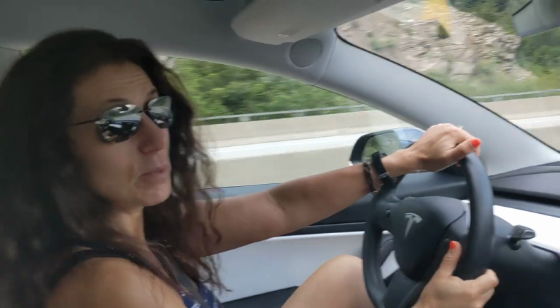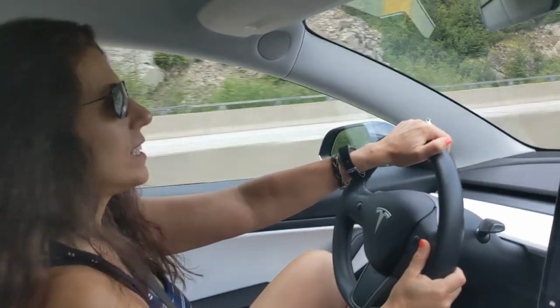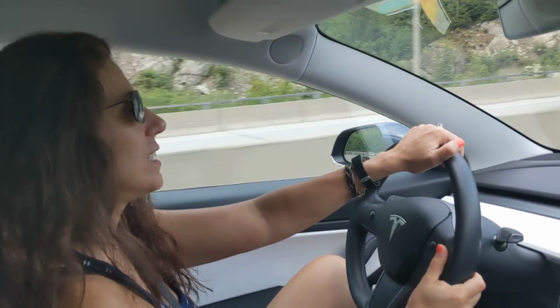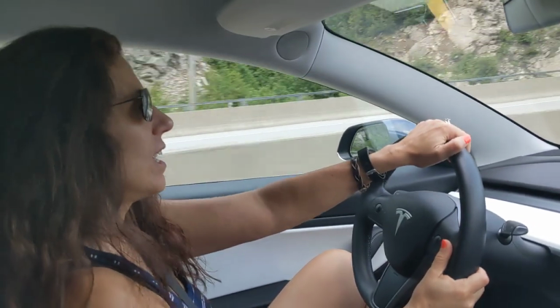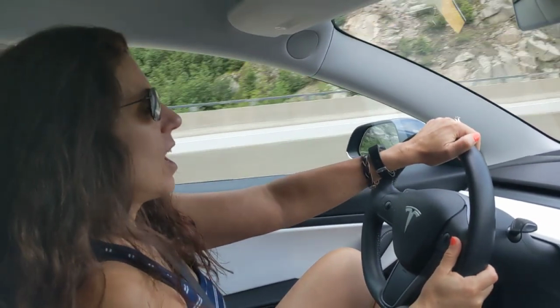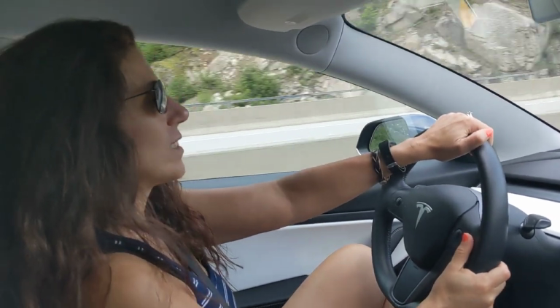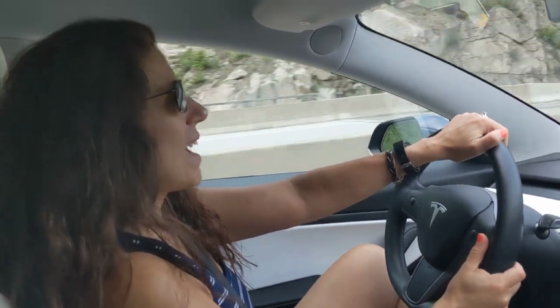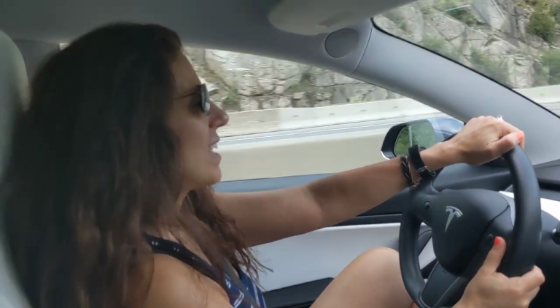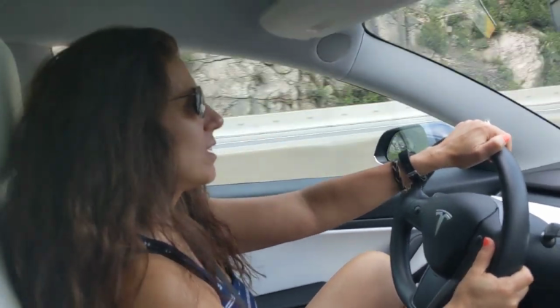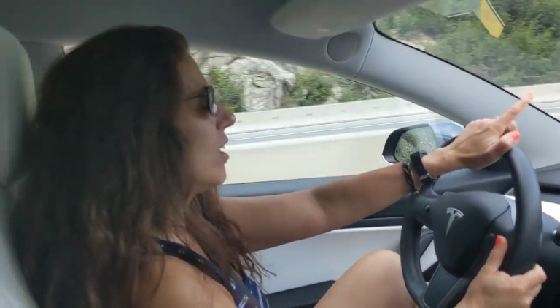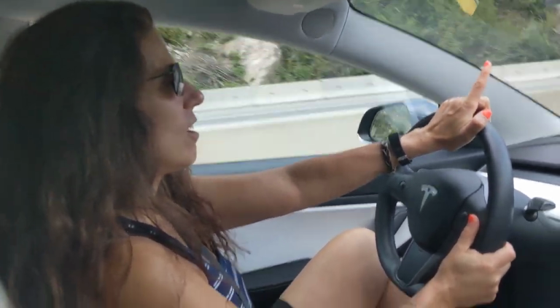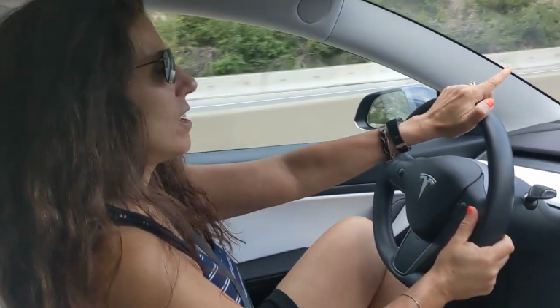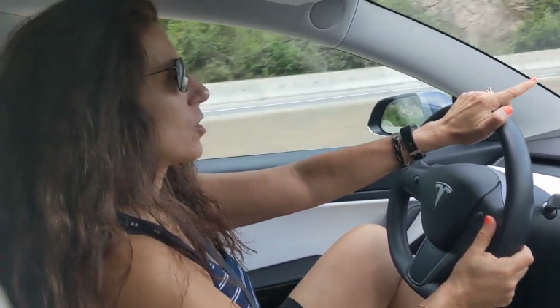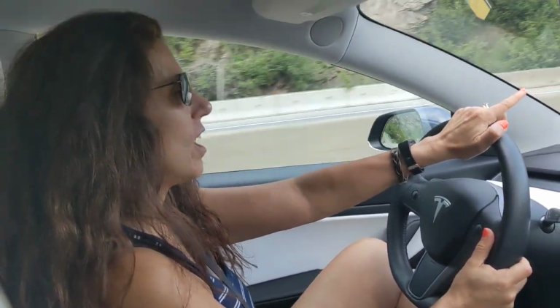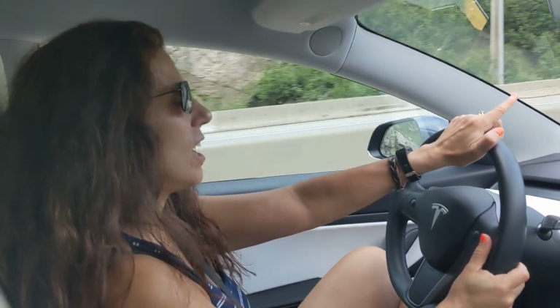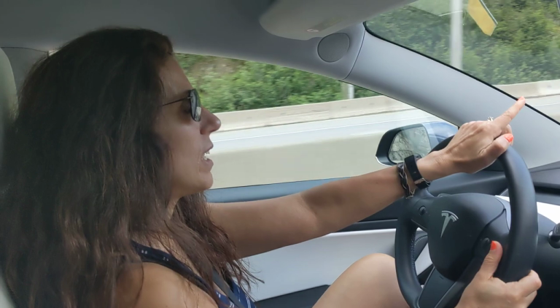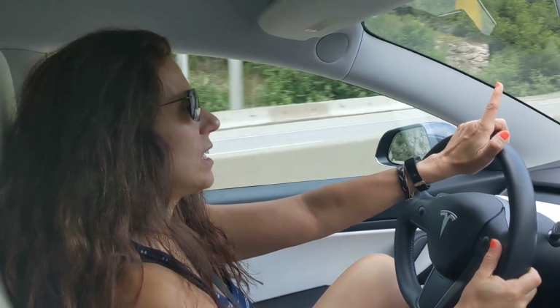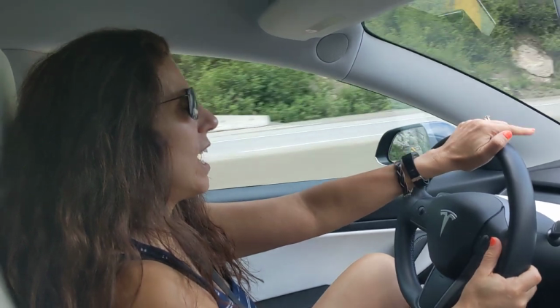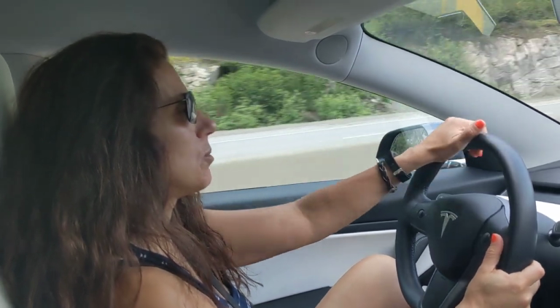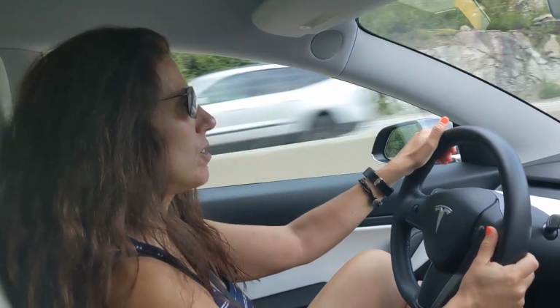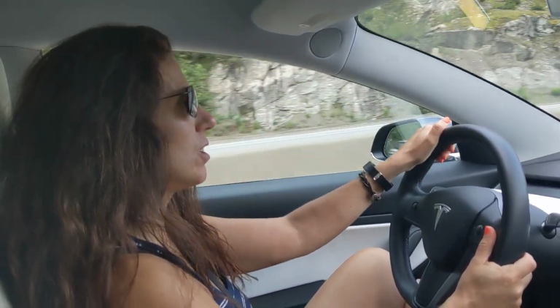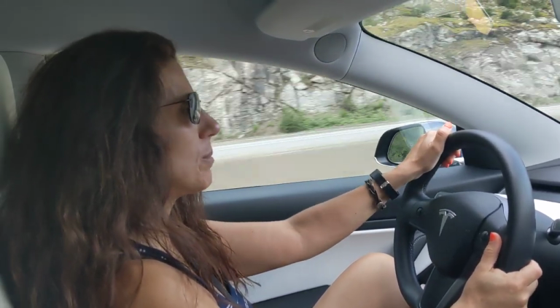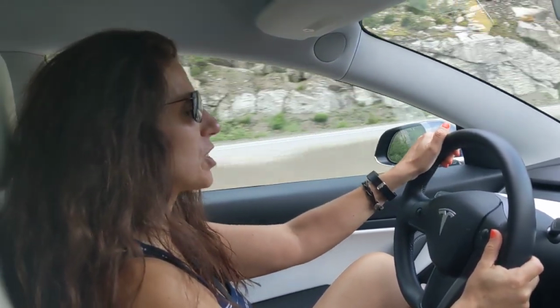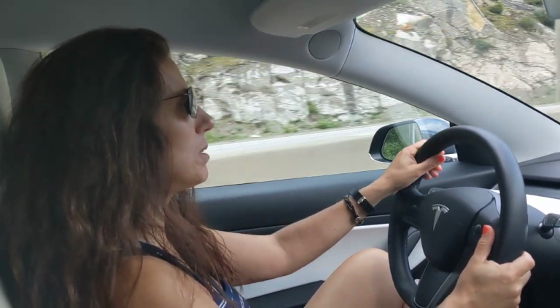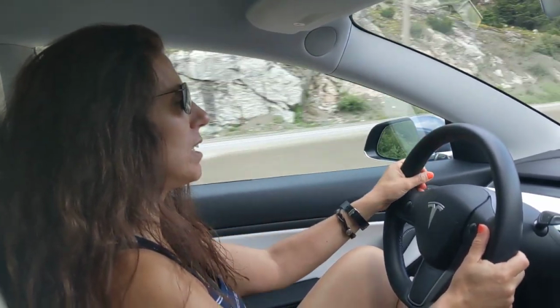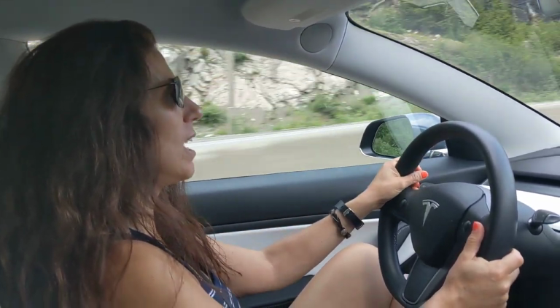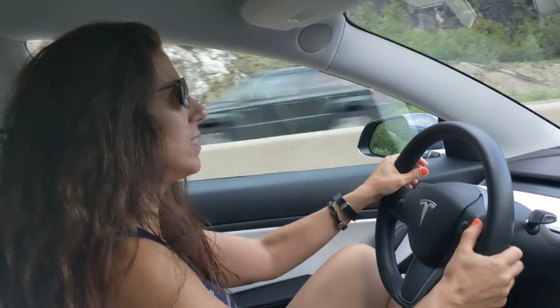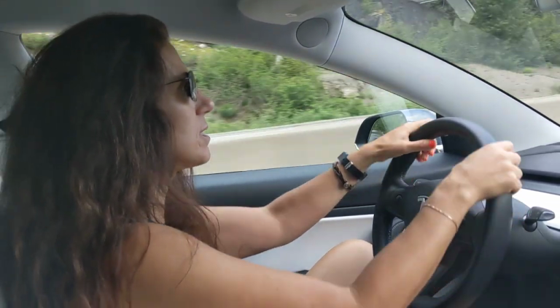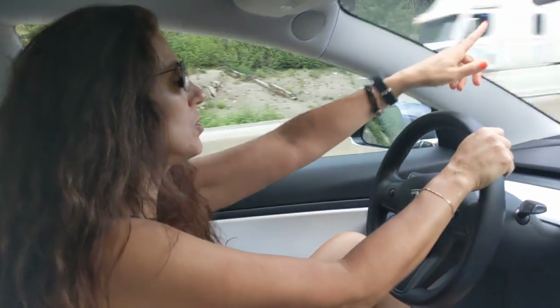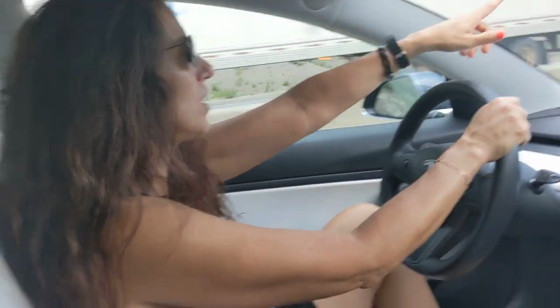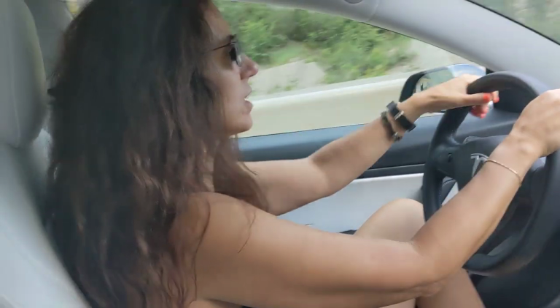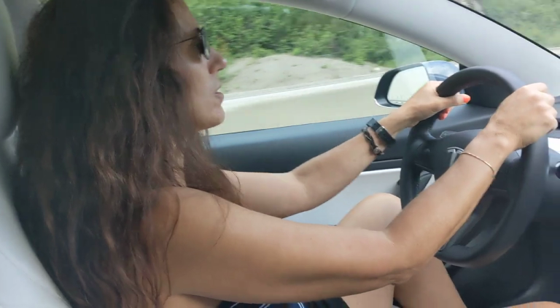Hey everybody, welcome back. We are on the Coquihalla Highway headed towards Kelowna, British Columbia and it is beautiful. Look at the mountains.